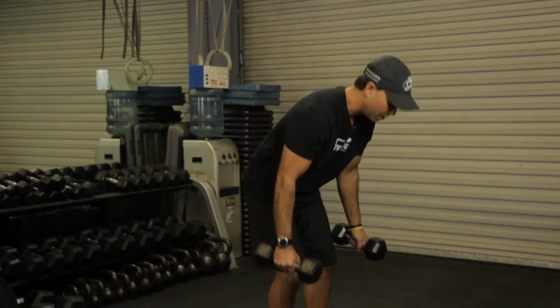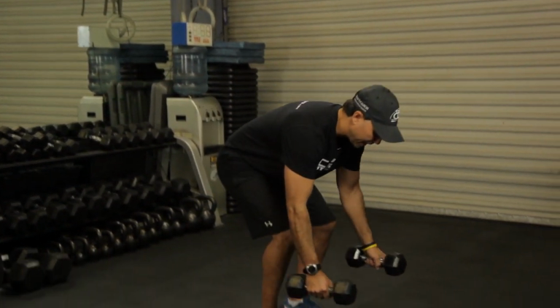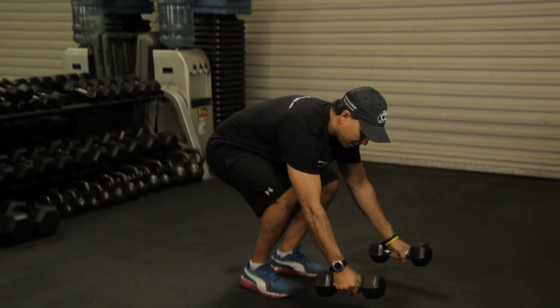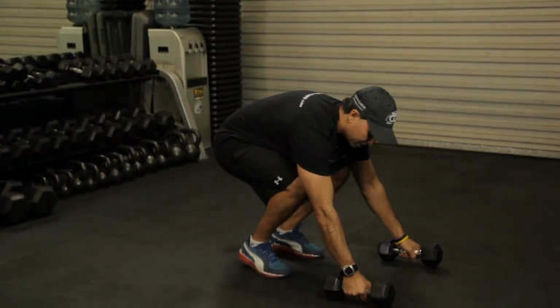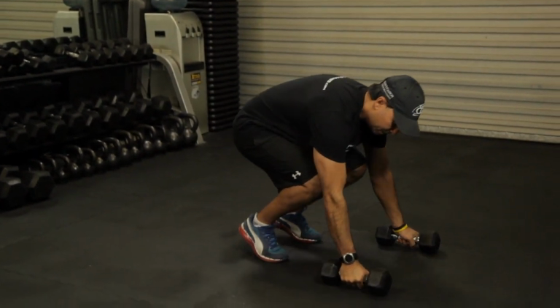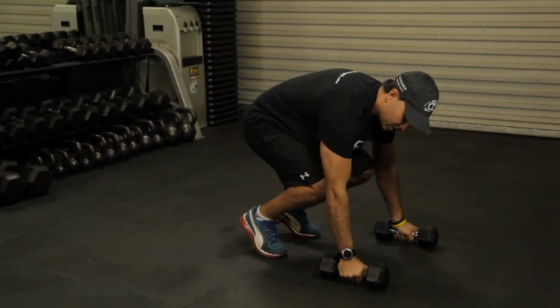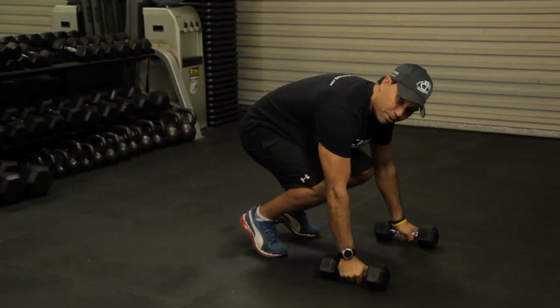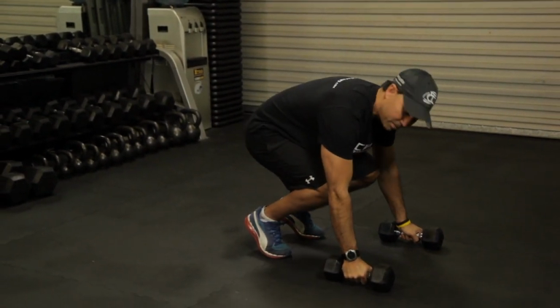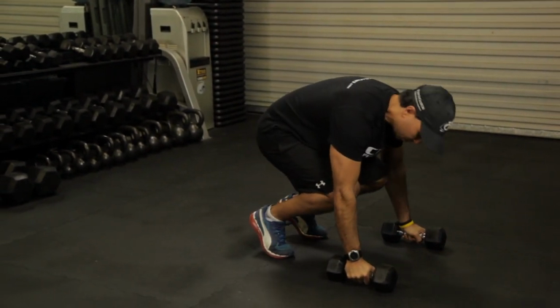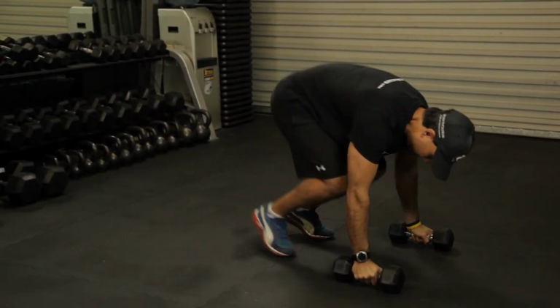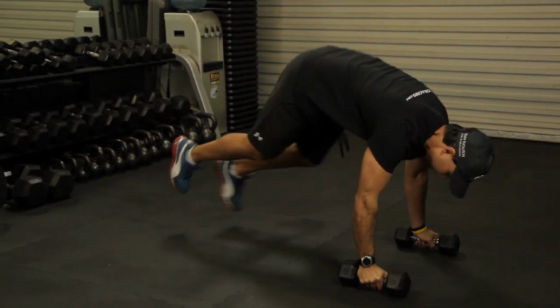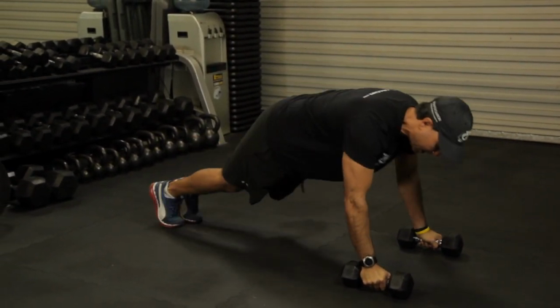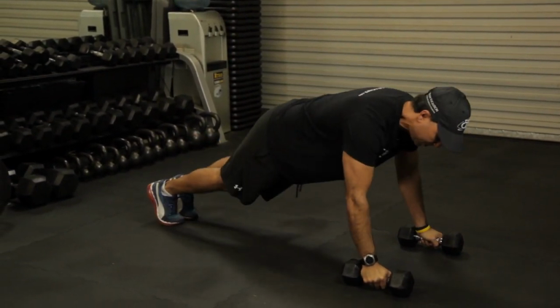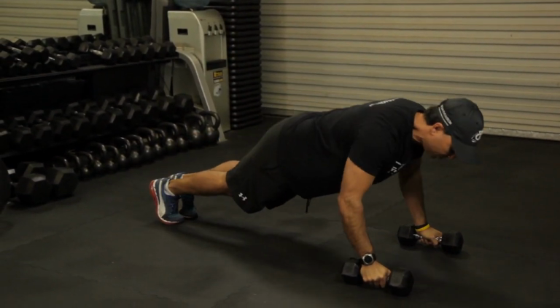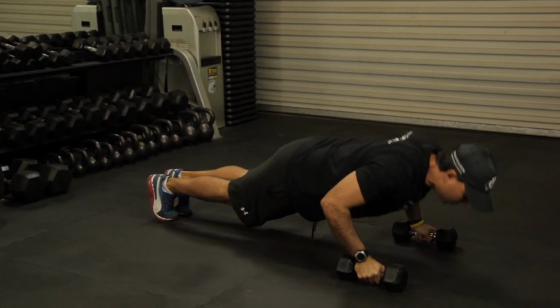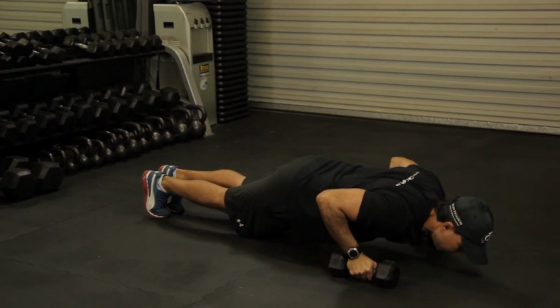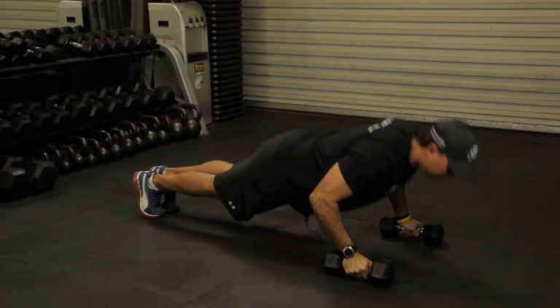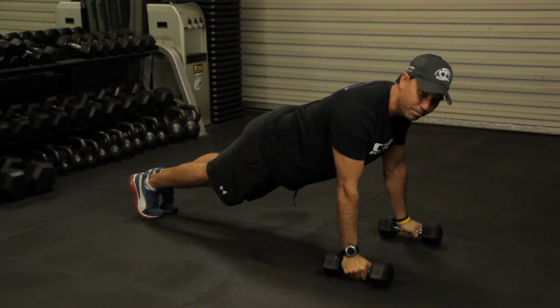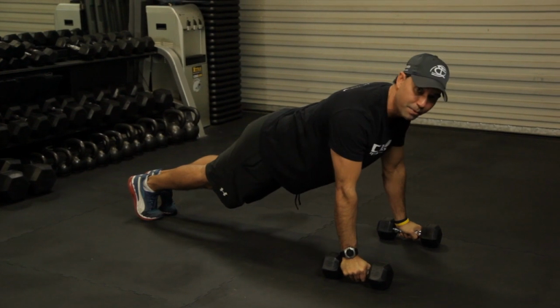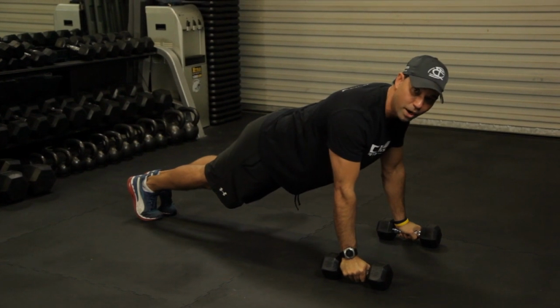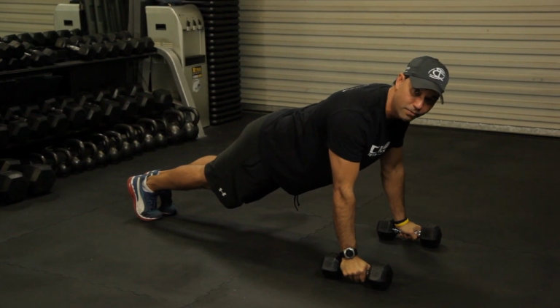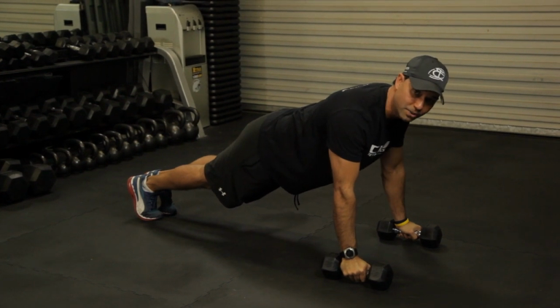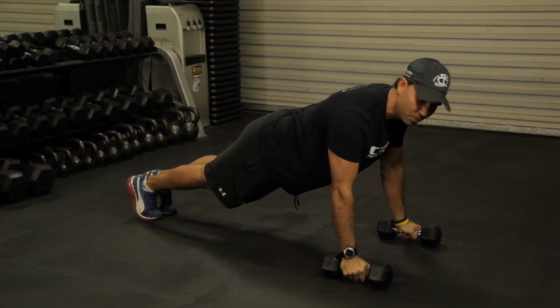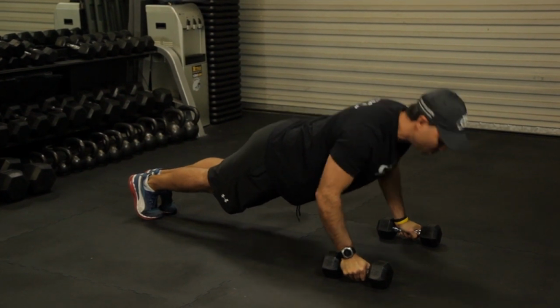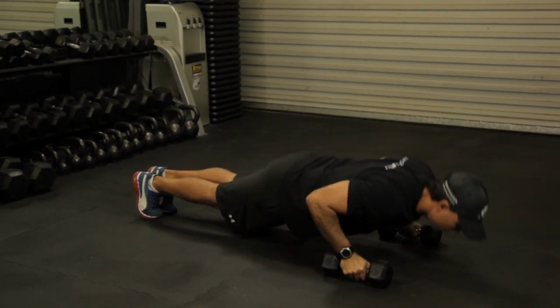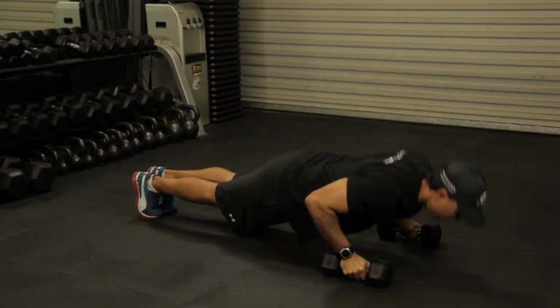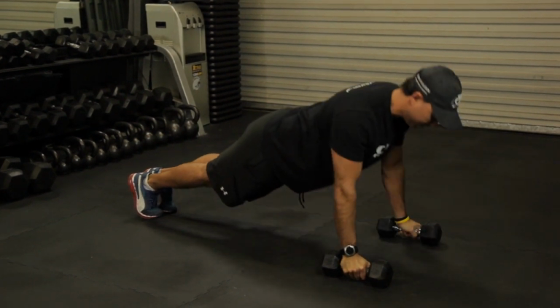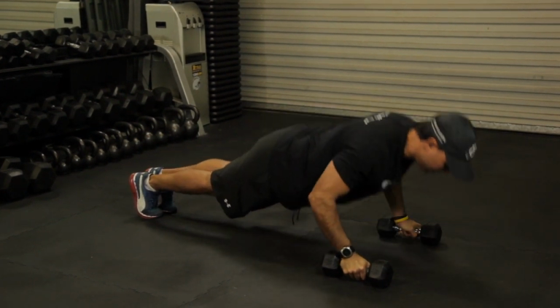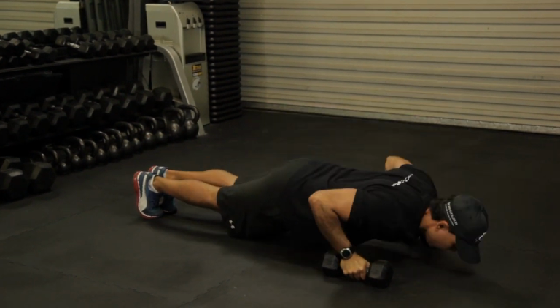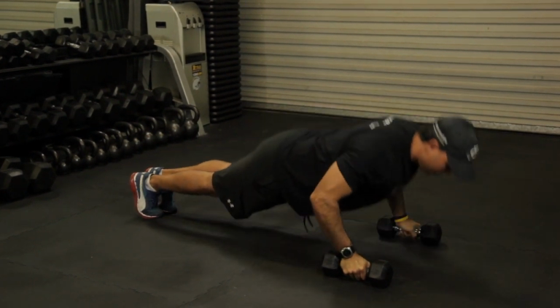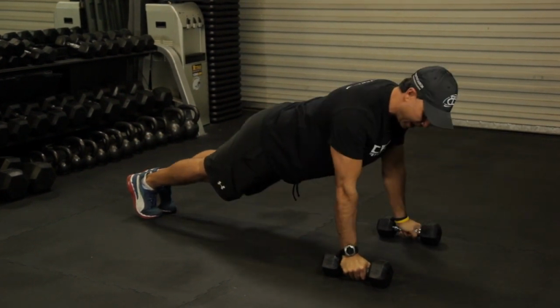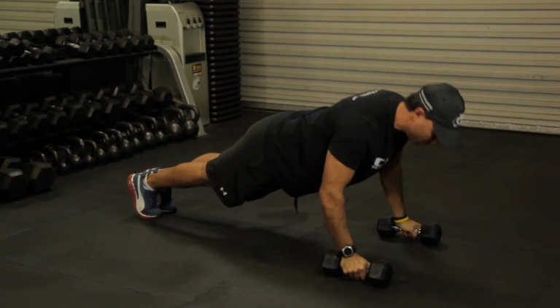You're going to go down in your standard push-up position, pop the legs out, and do your push-up — maybe one to five to ten, whatever you want to do. Back straight.